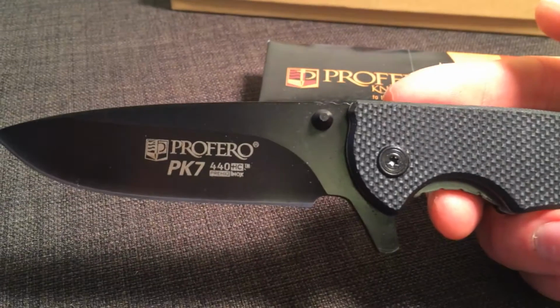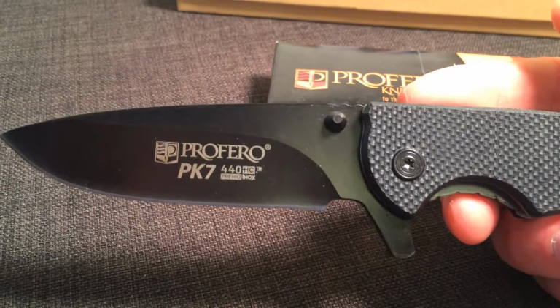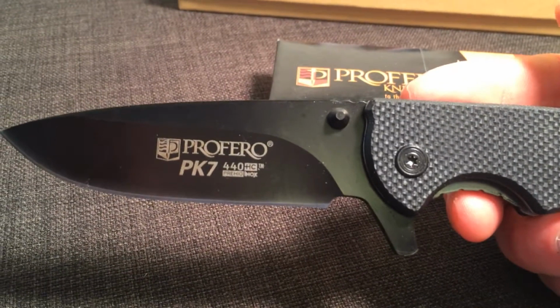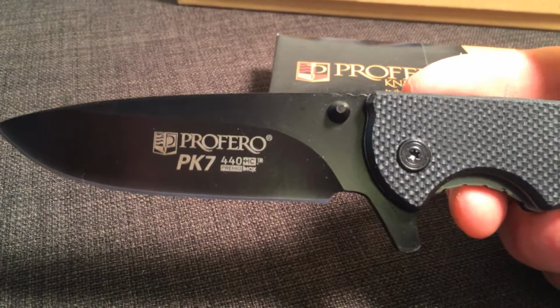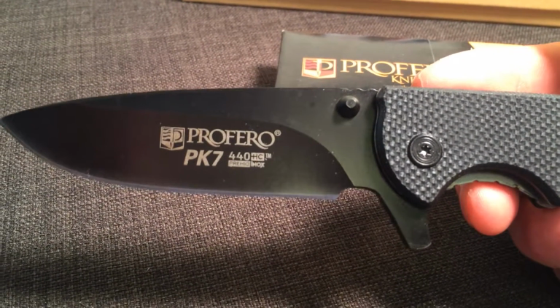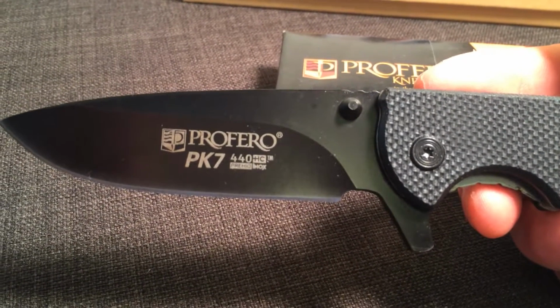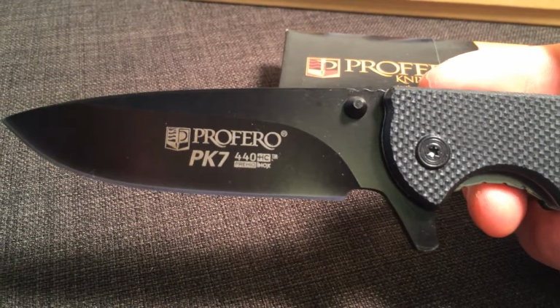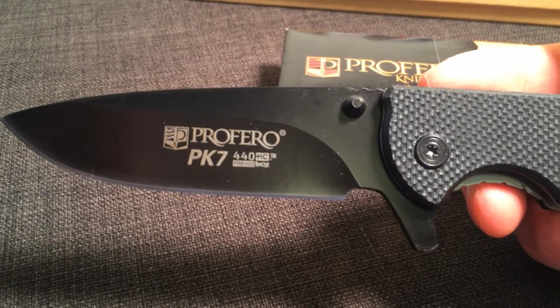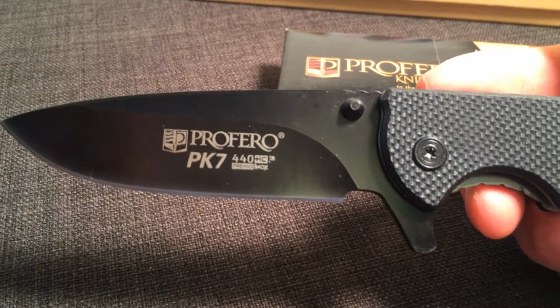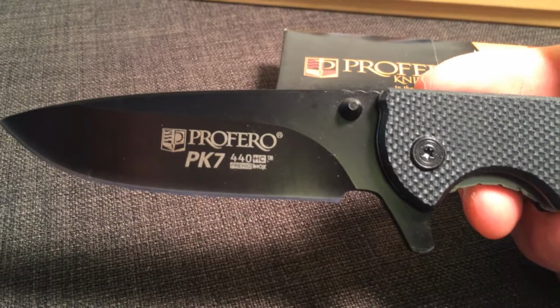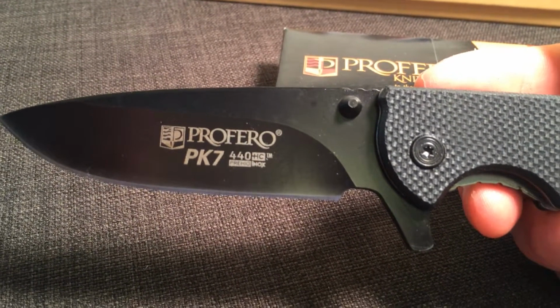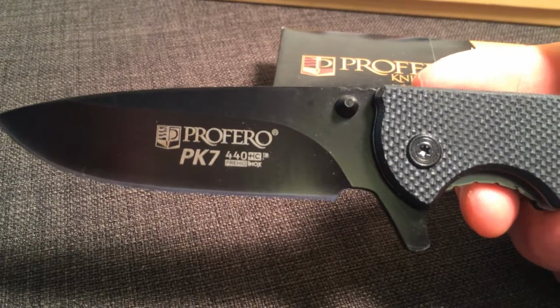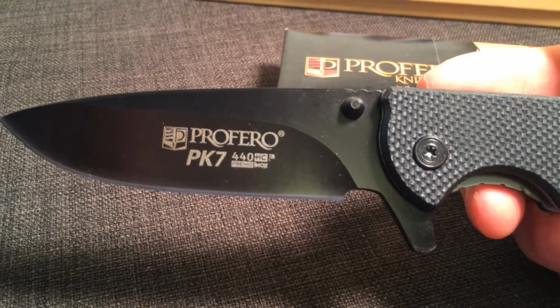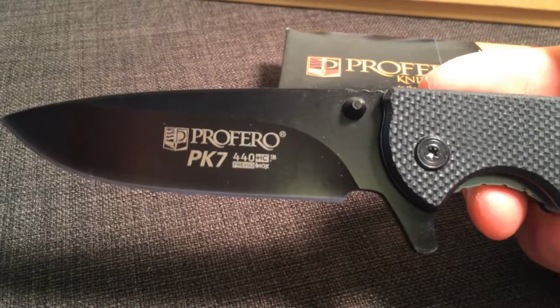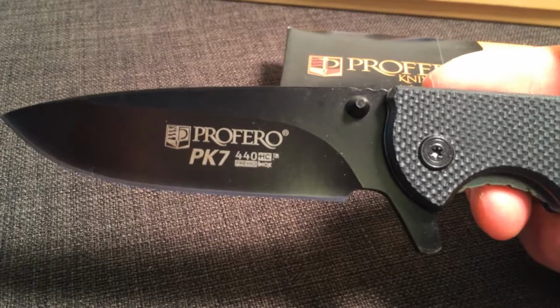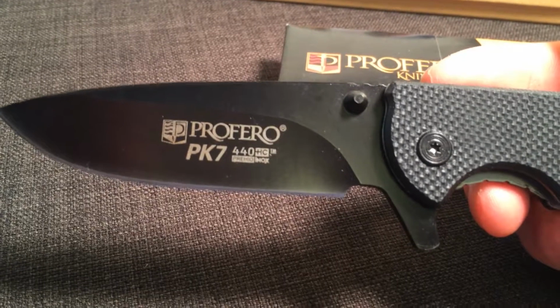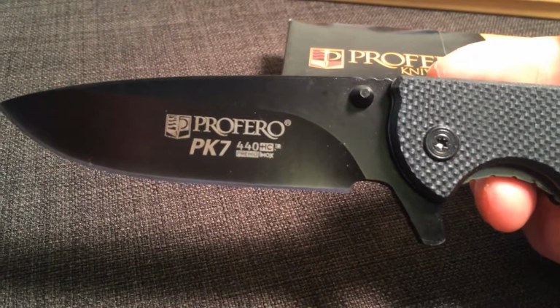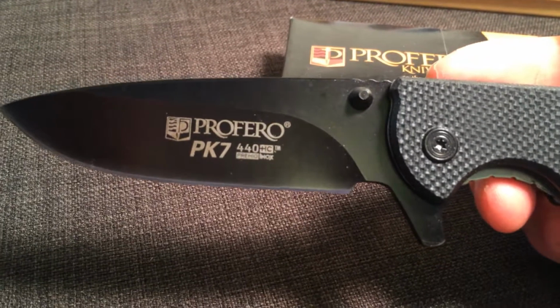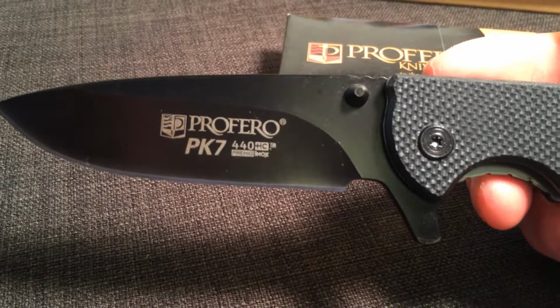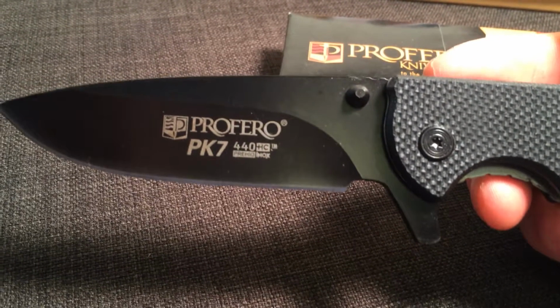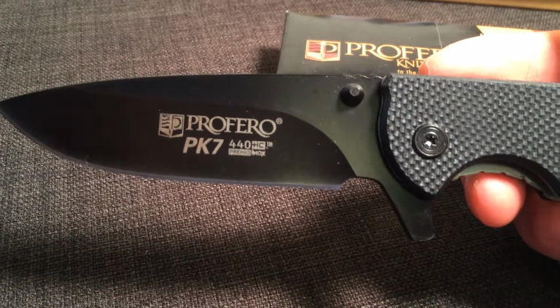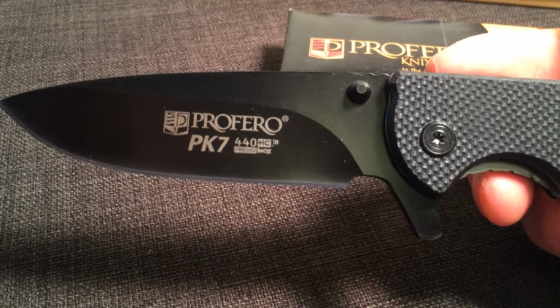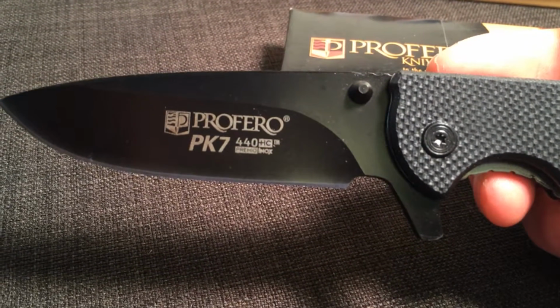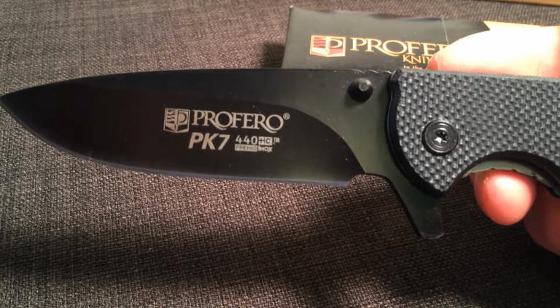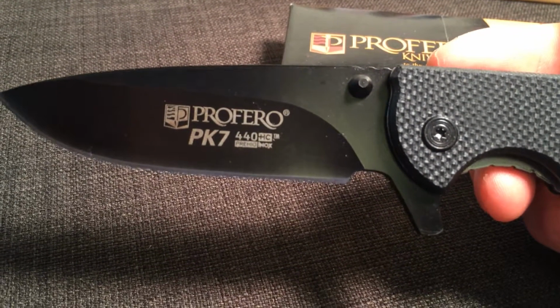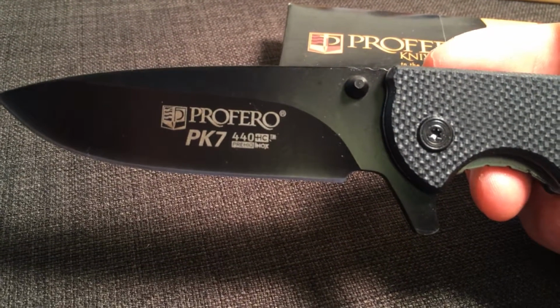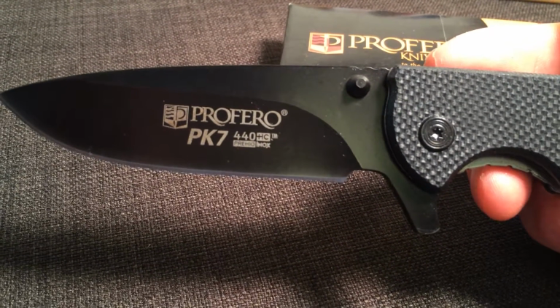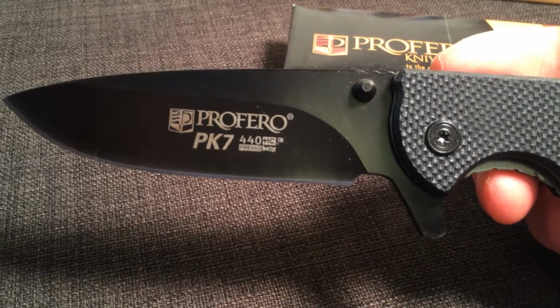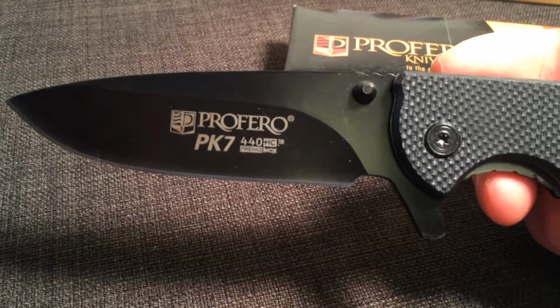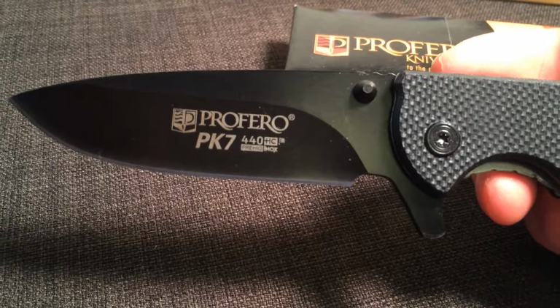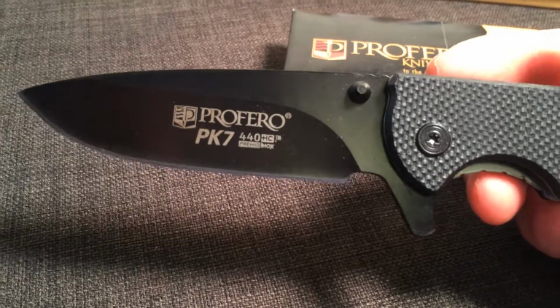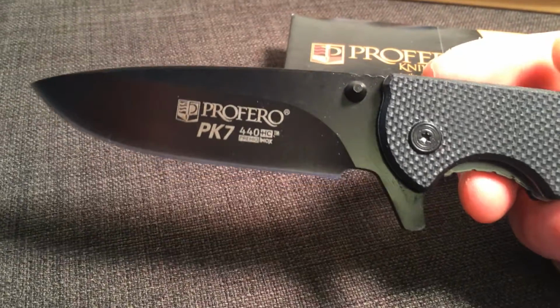The length of the blade is 3.6 inches. Proferro uses a 440 high carbon steel which is exceptionally durable, holds a great edge, and is corrosion resistant as well.